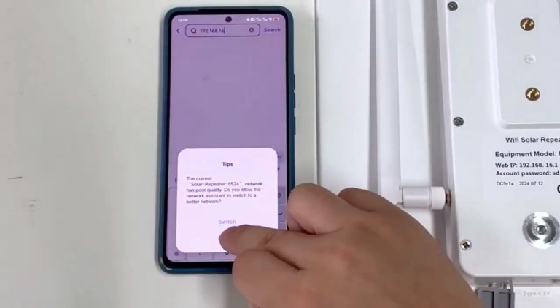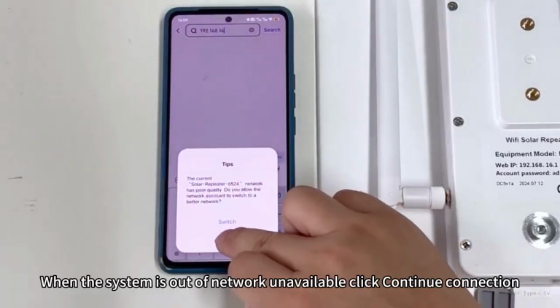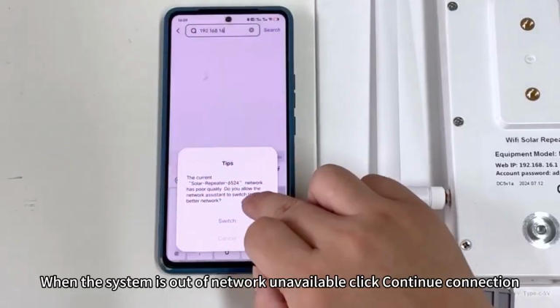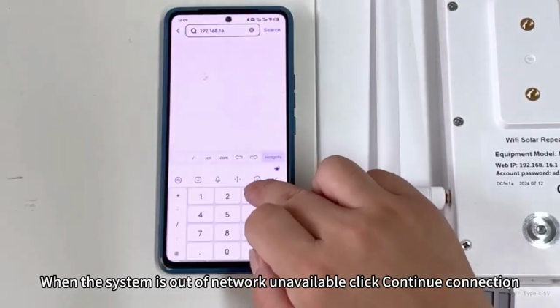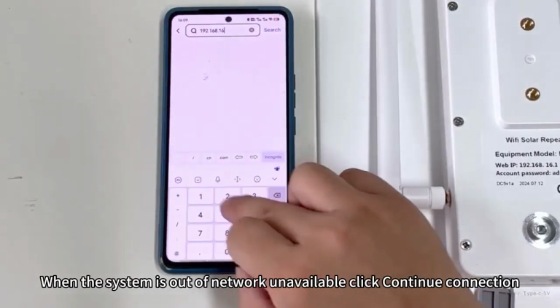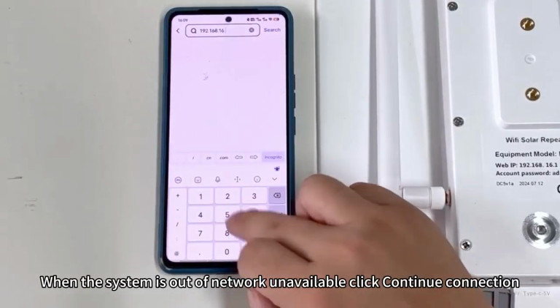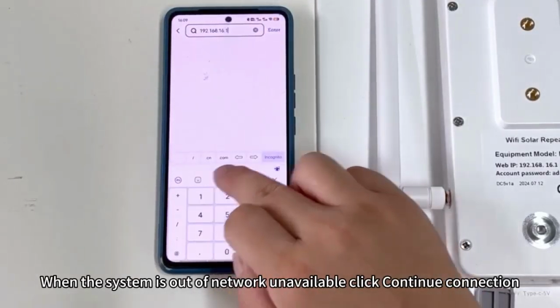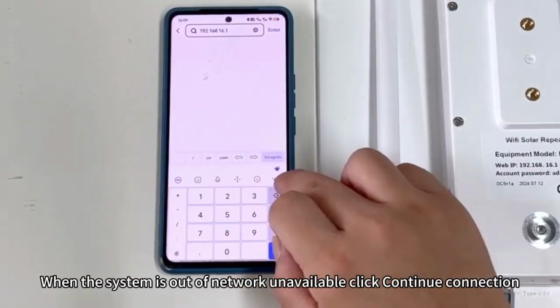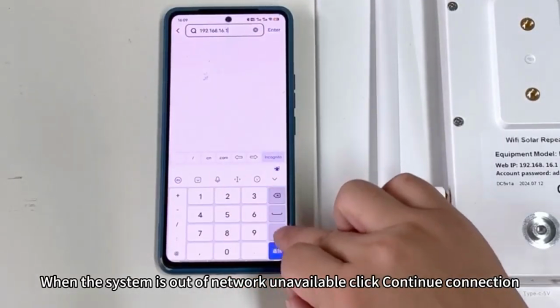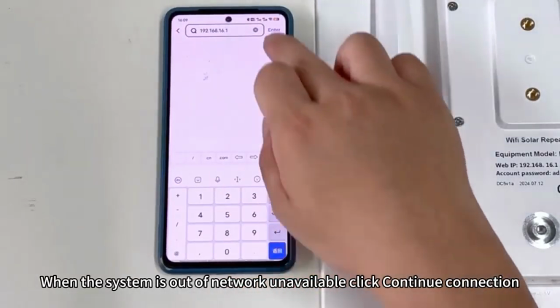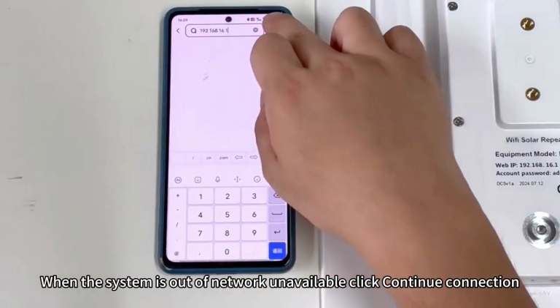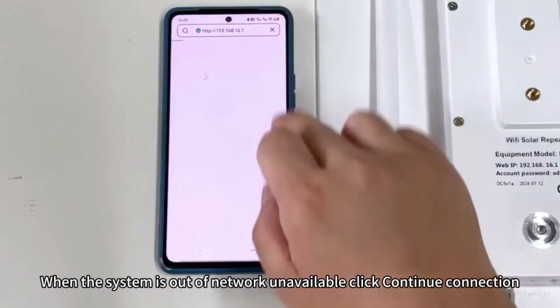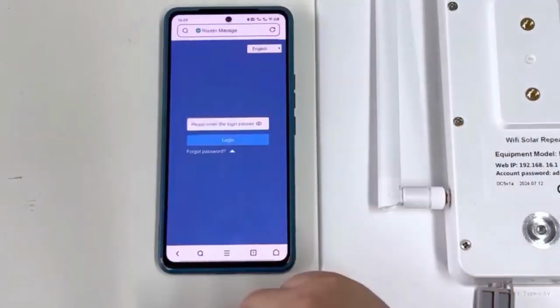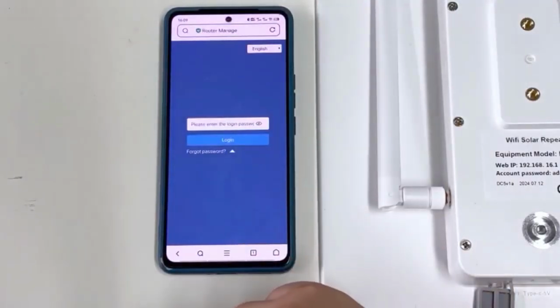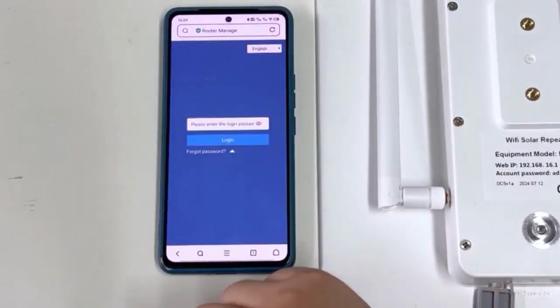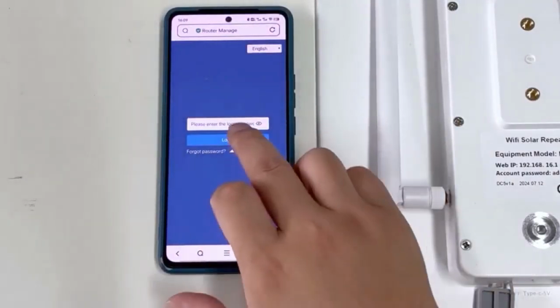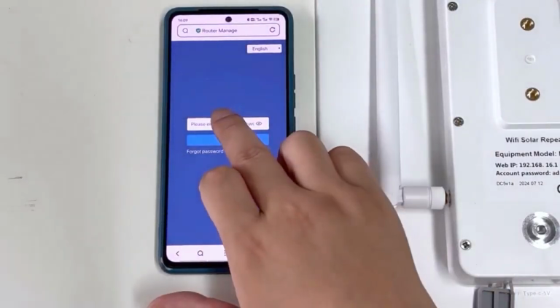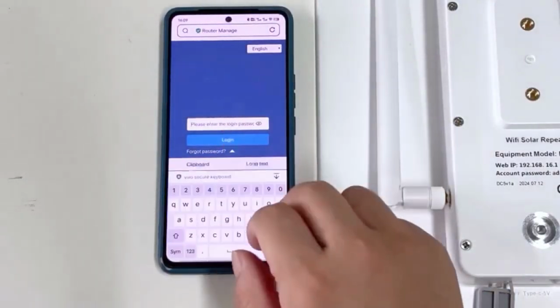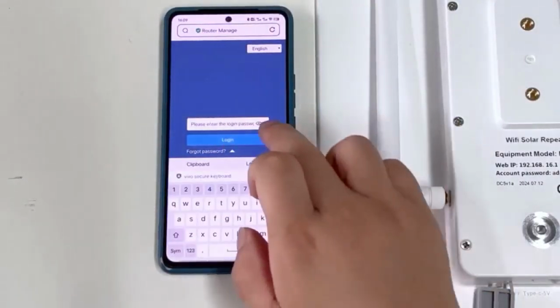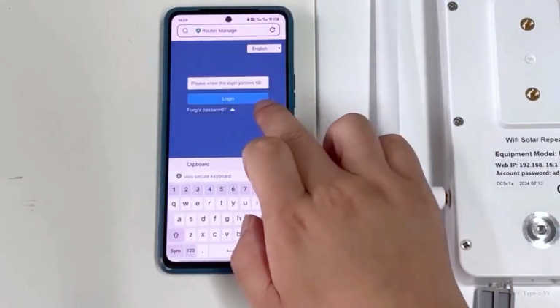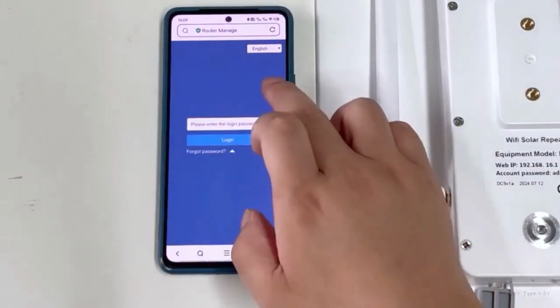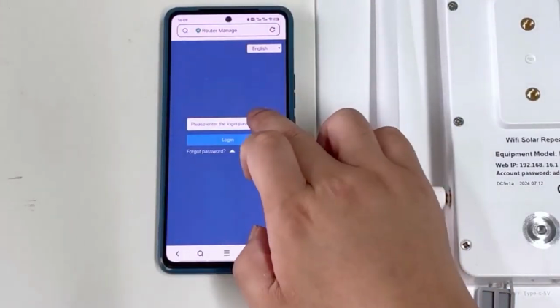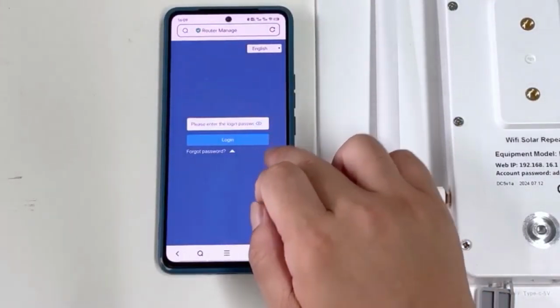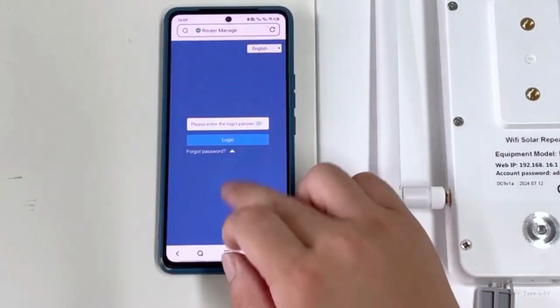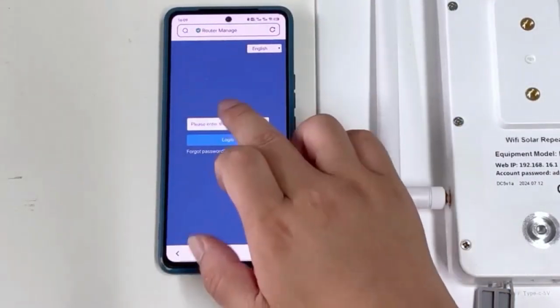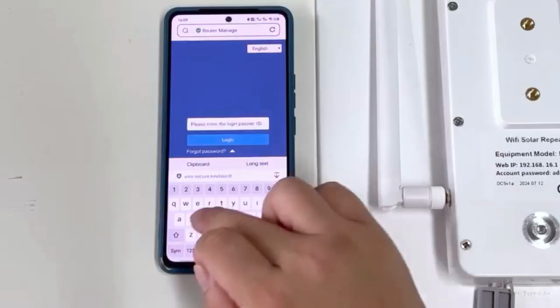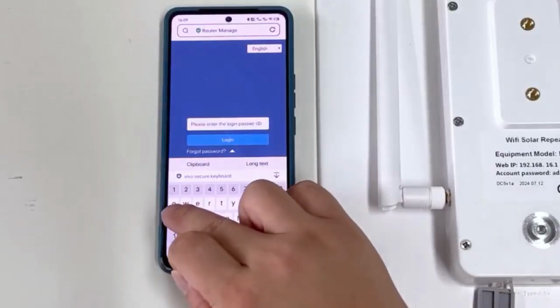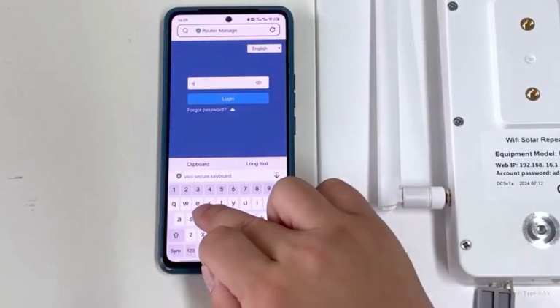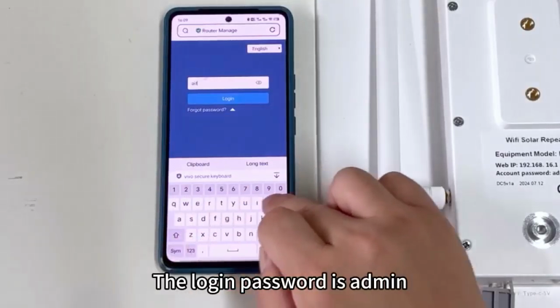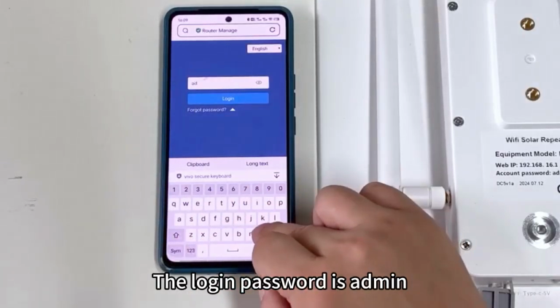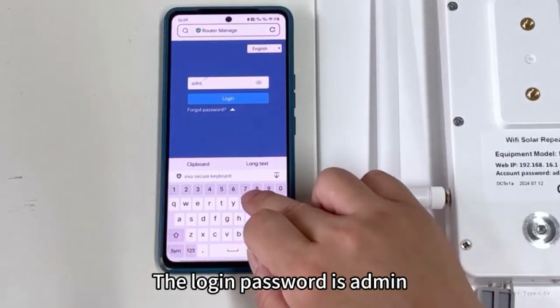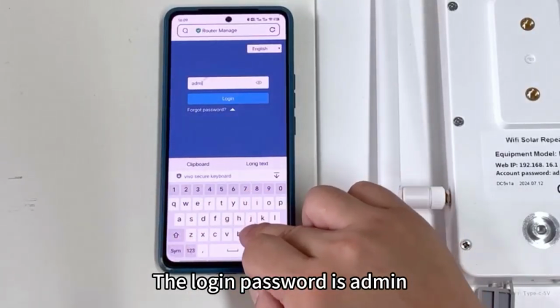When the system shows an out-of-network unavailable warning, click Continue Connection. The login password is admin.